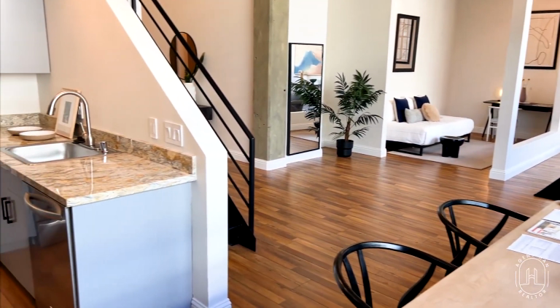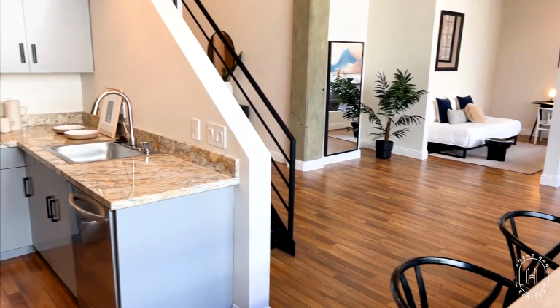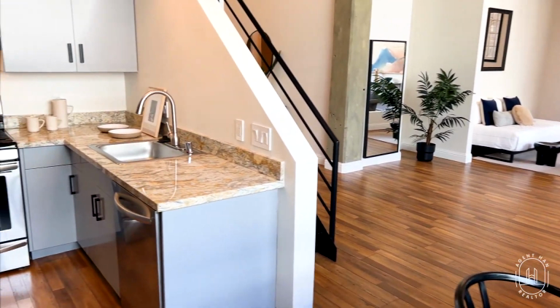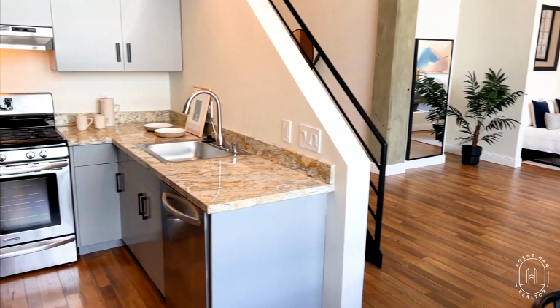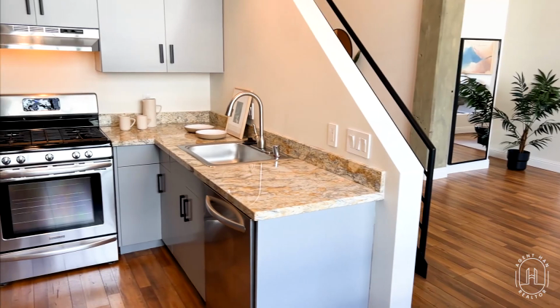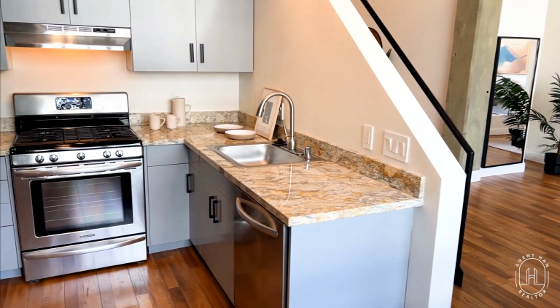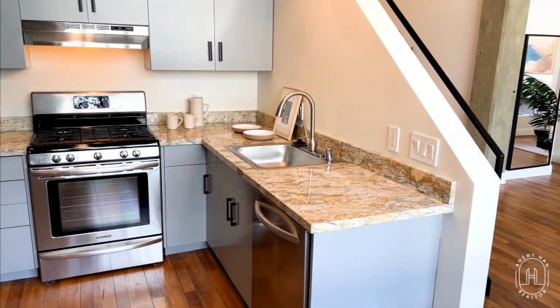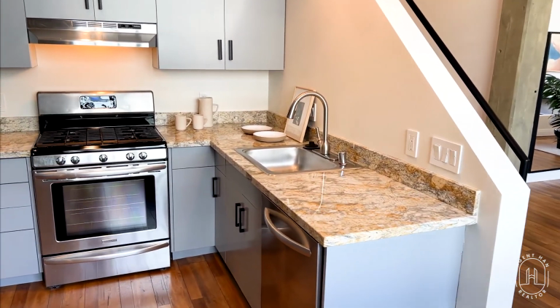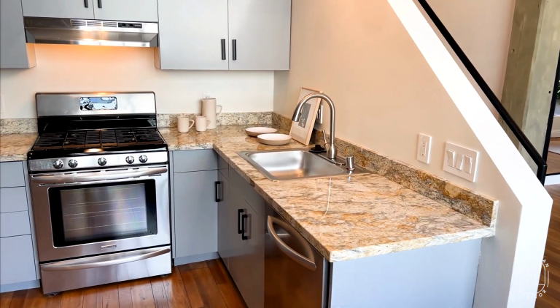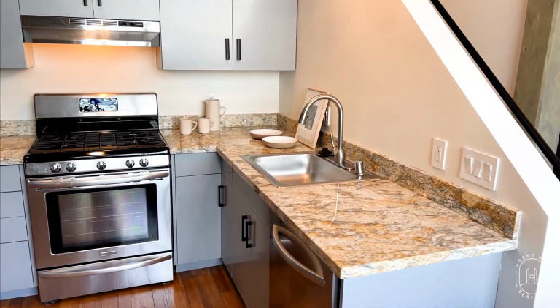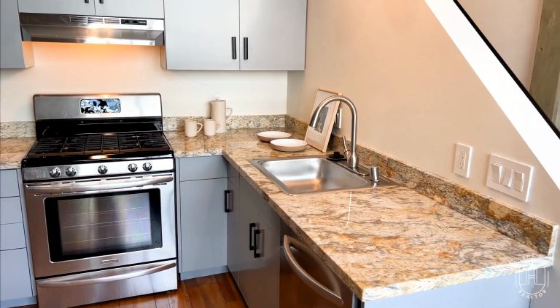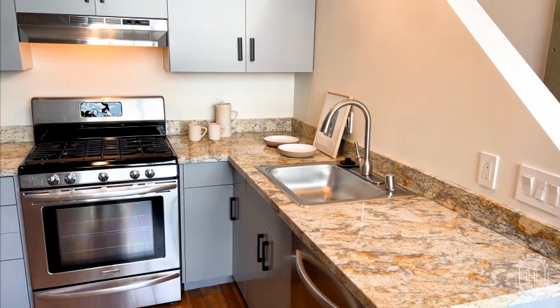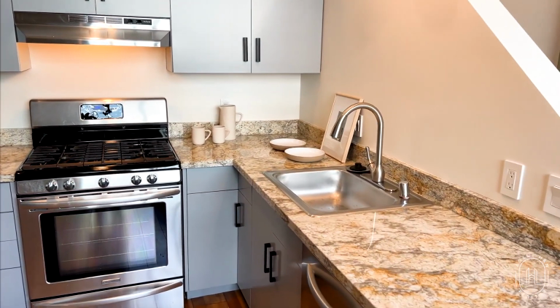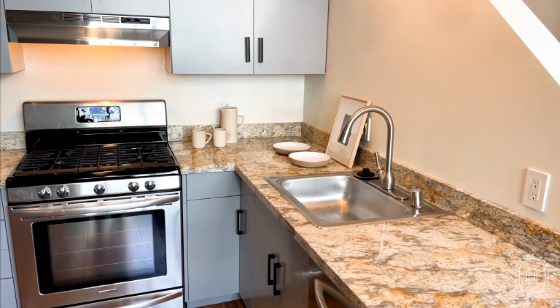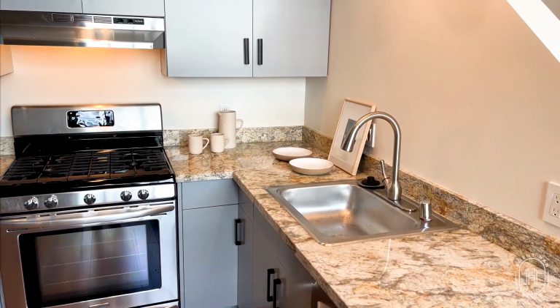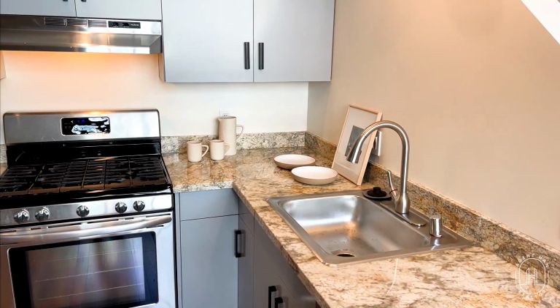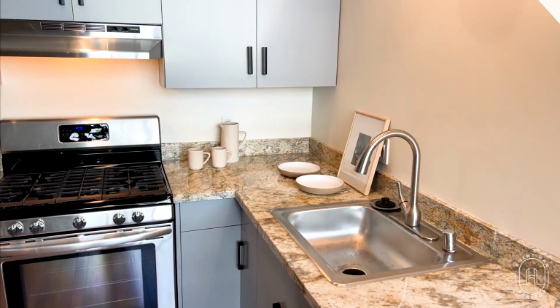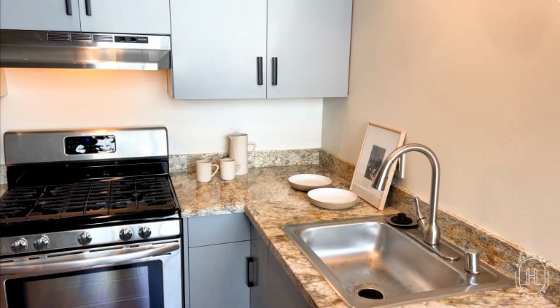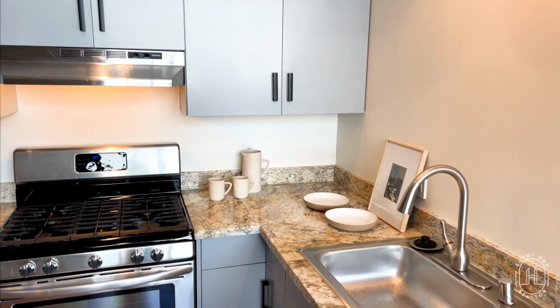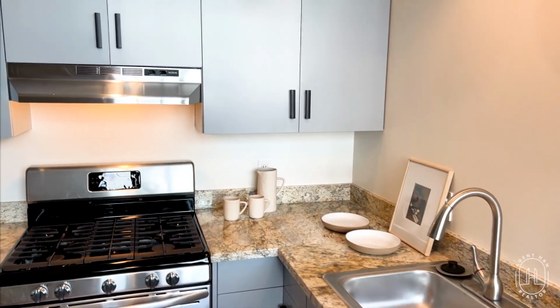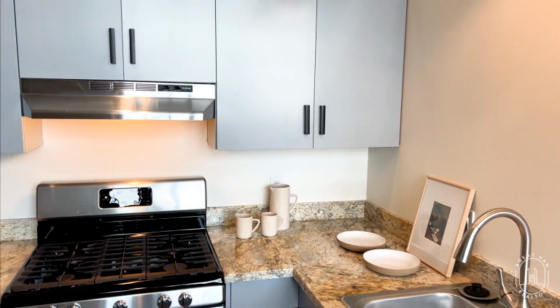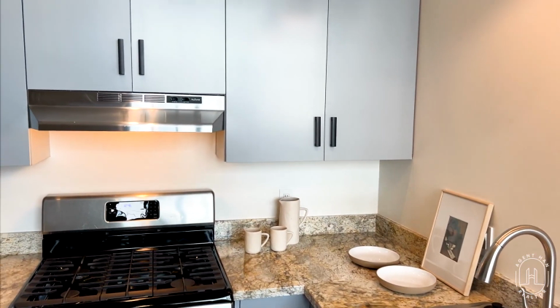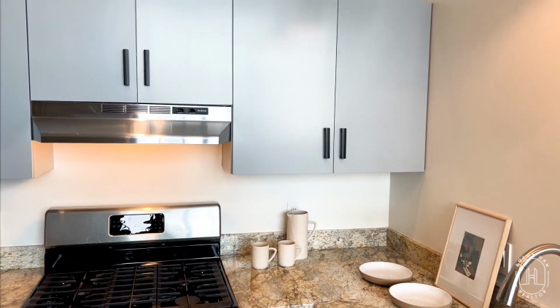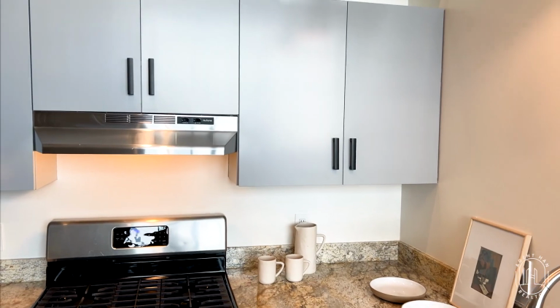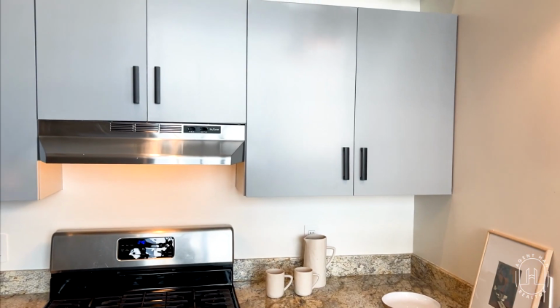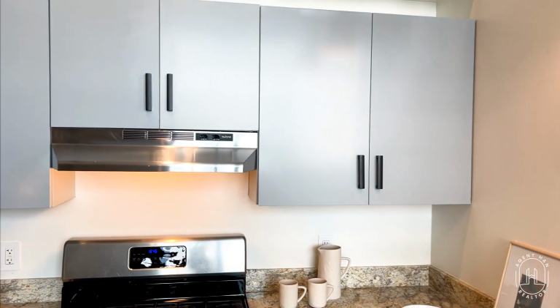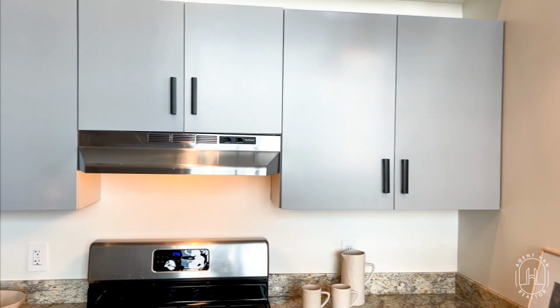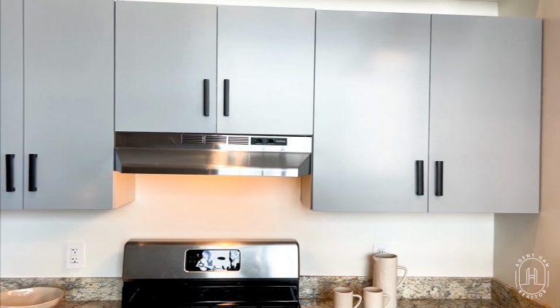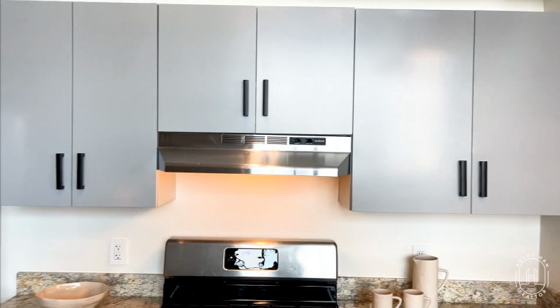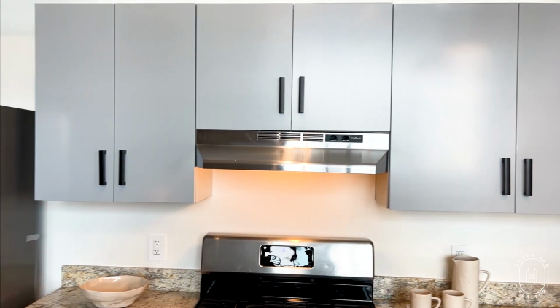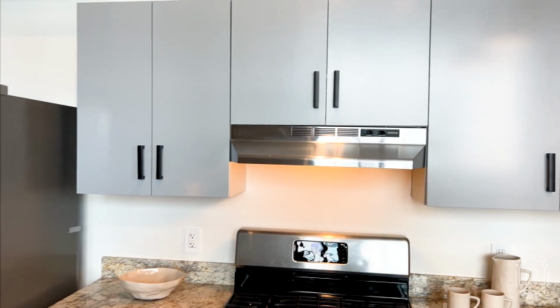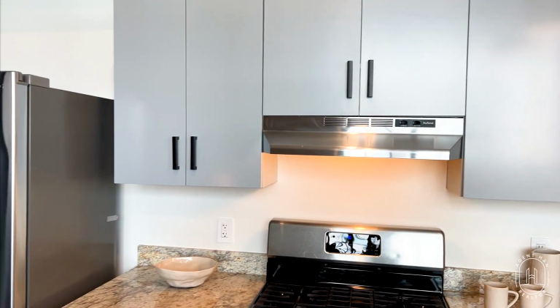Here in the kitchen, we have complete stainless steel appliances, granite countertops, and as you can see, plenty of room to expand if you want to add something more.